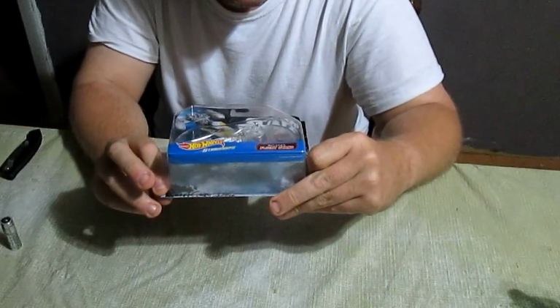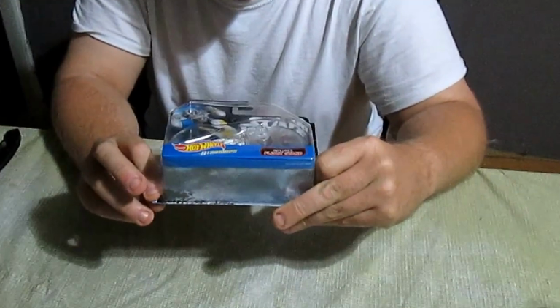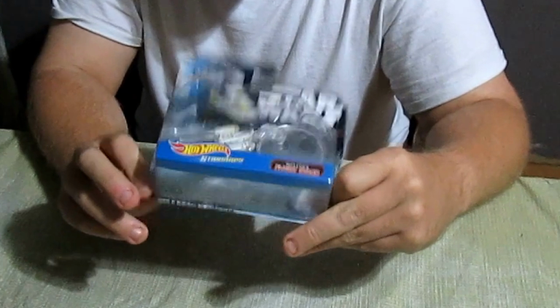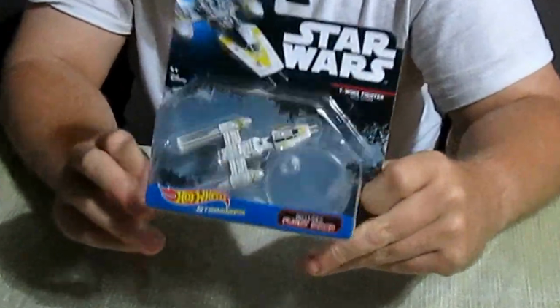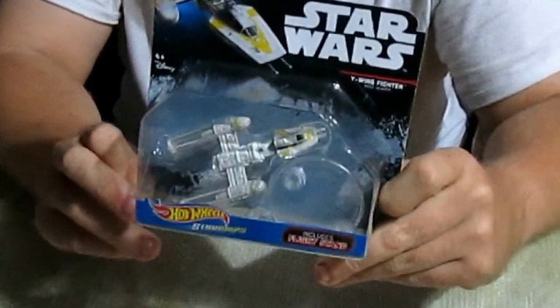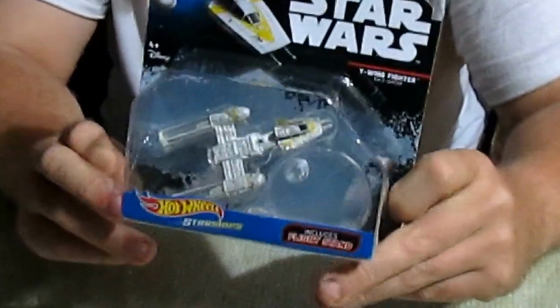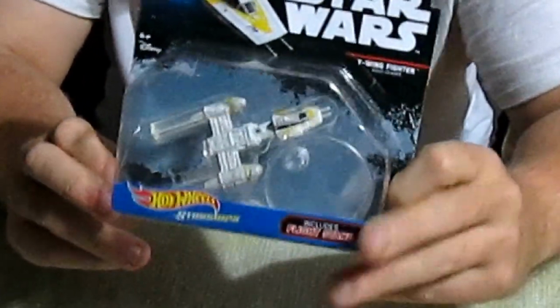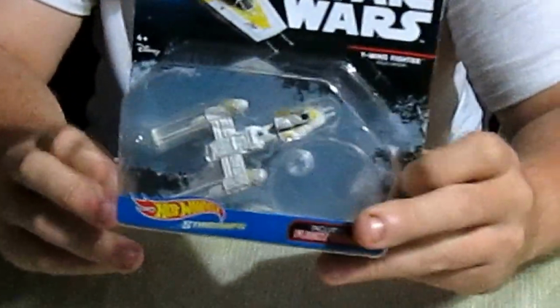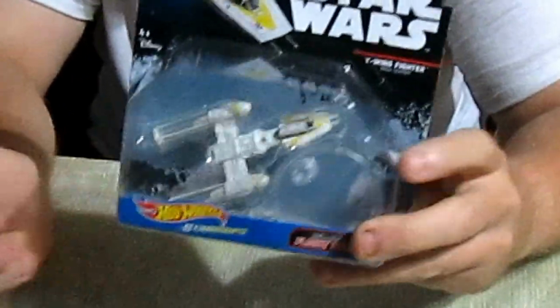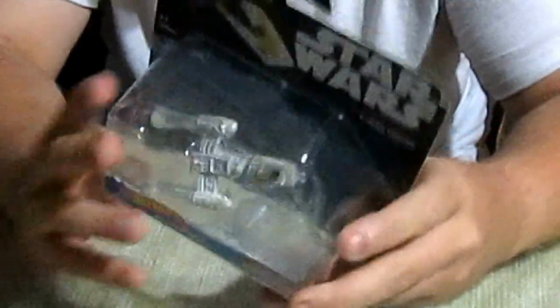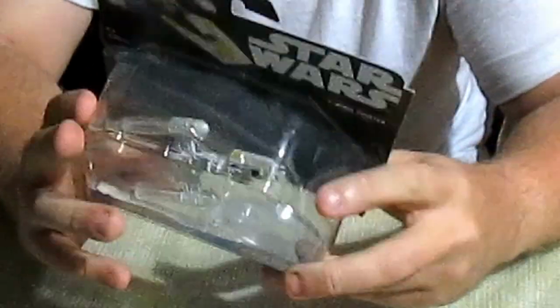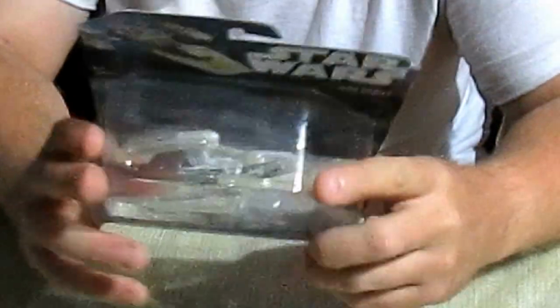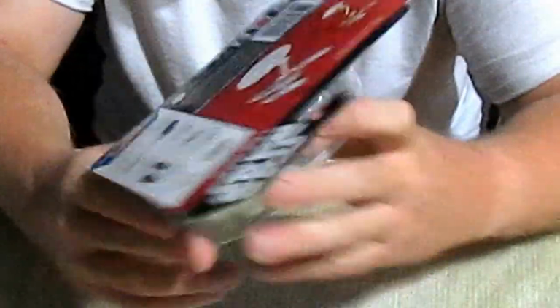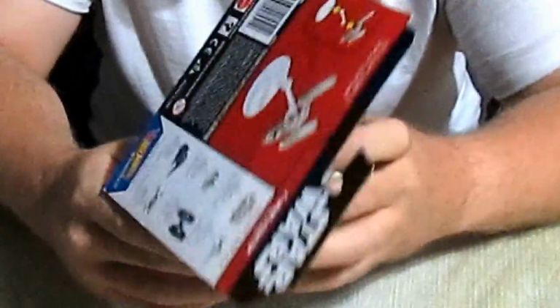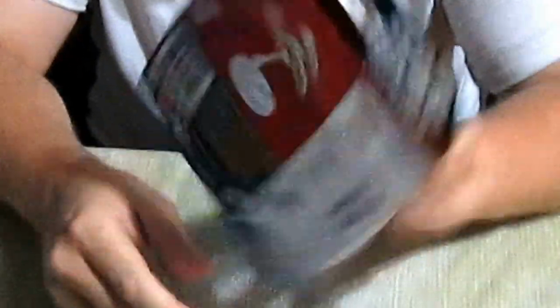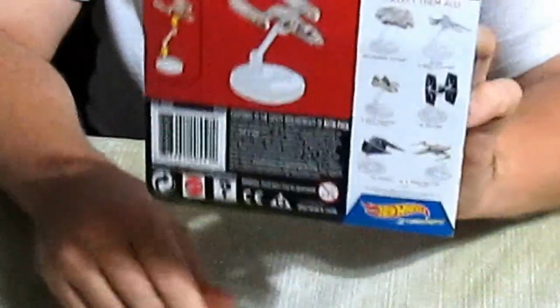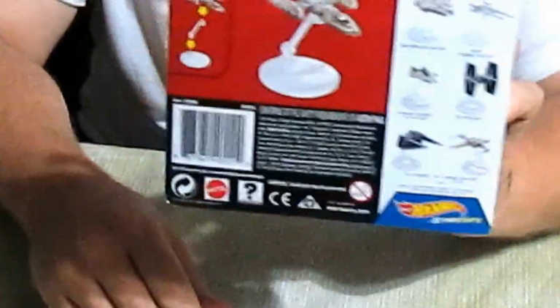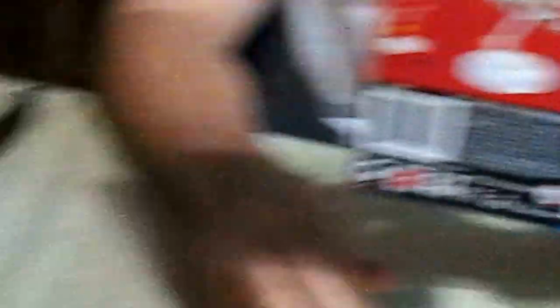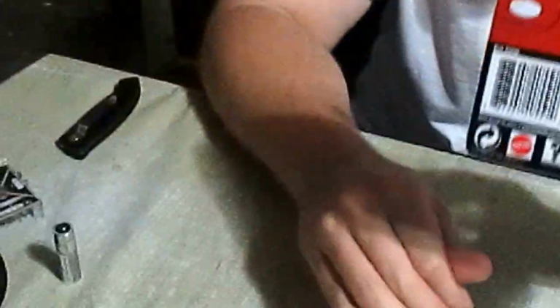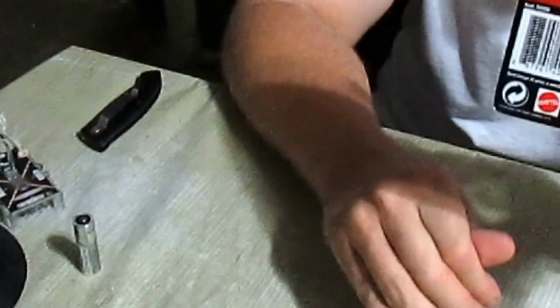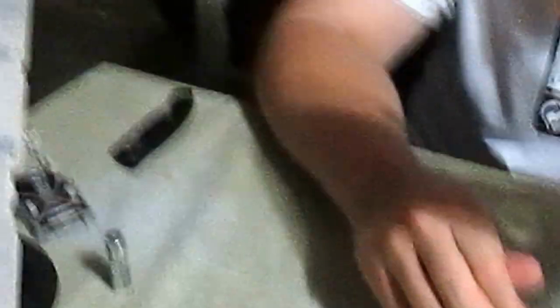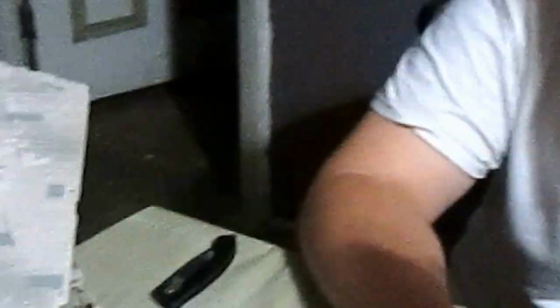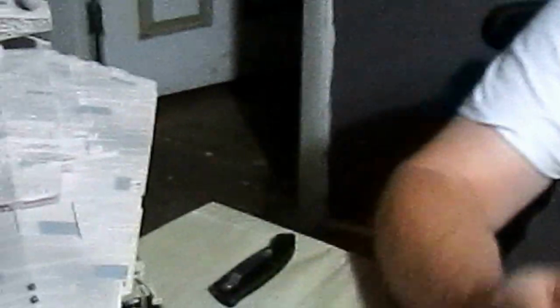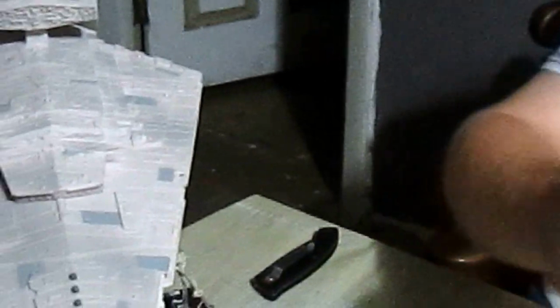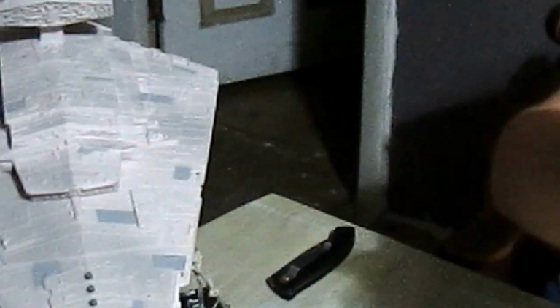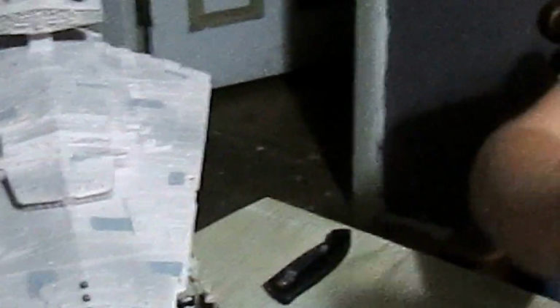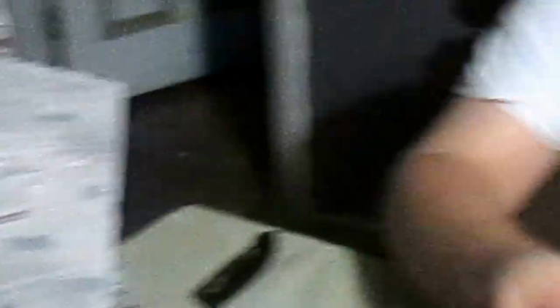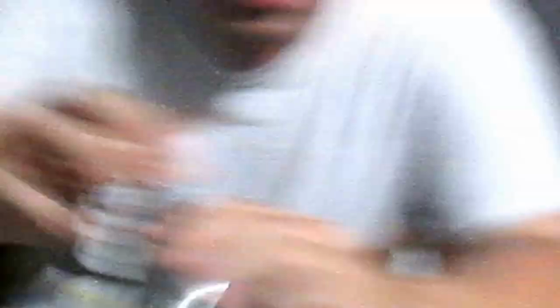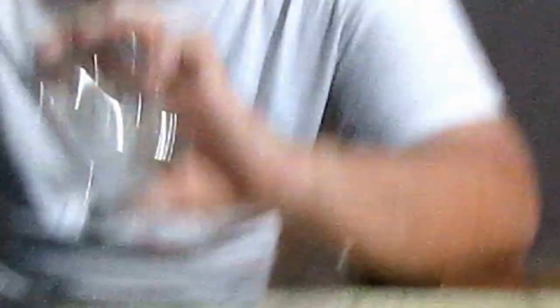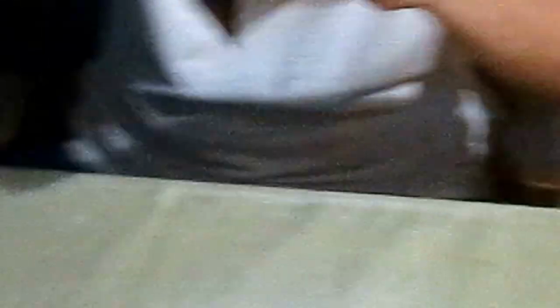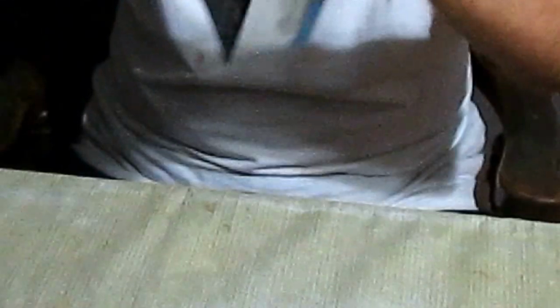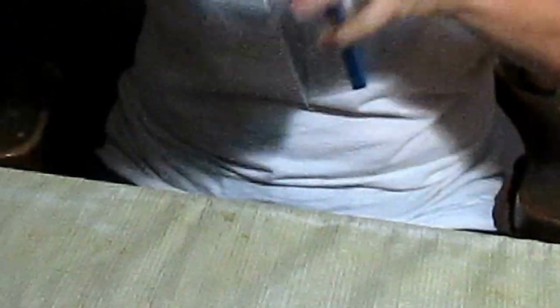It includes a flight stand. Here's the back, and there's the front. Let's get the boring packaging out of the way.